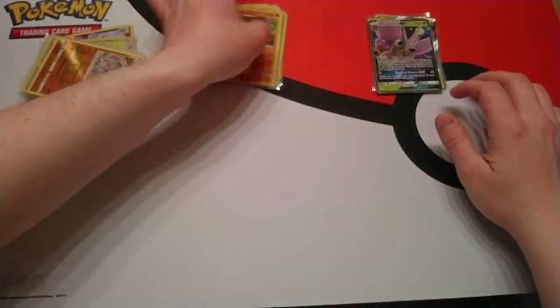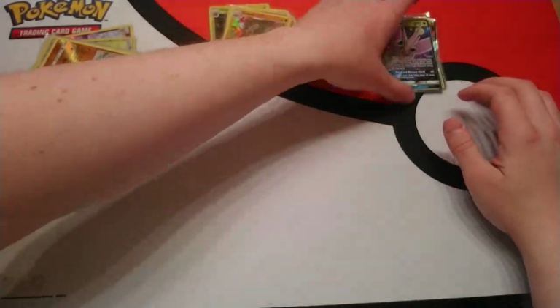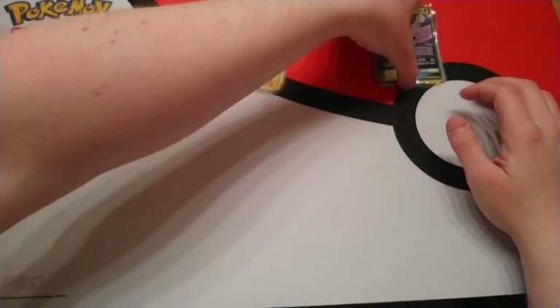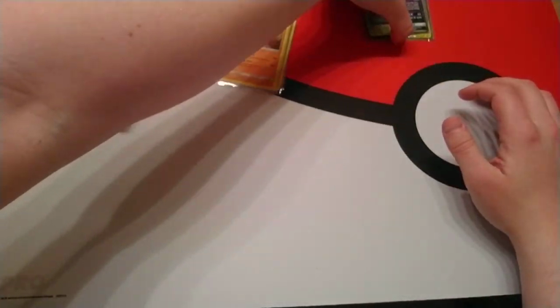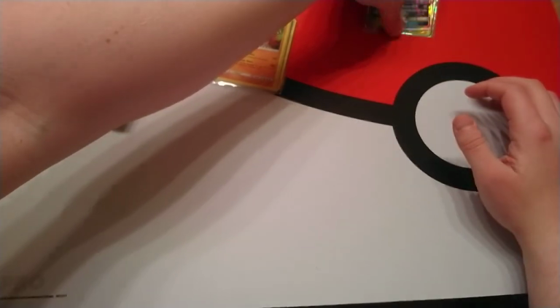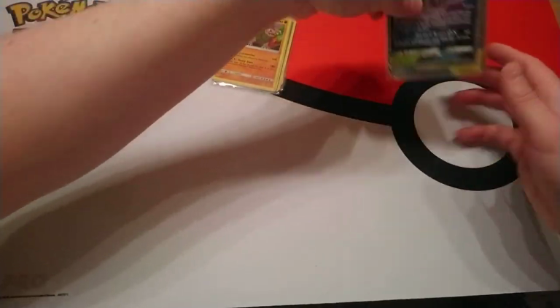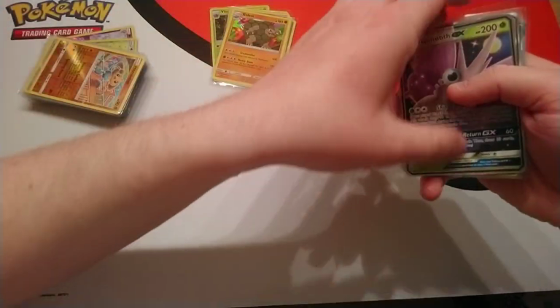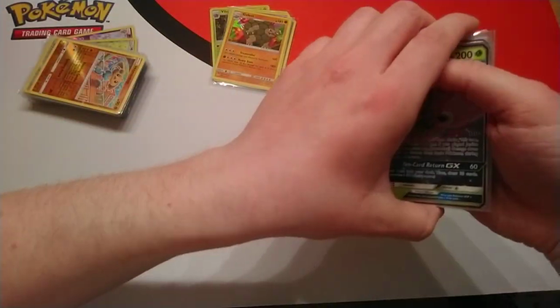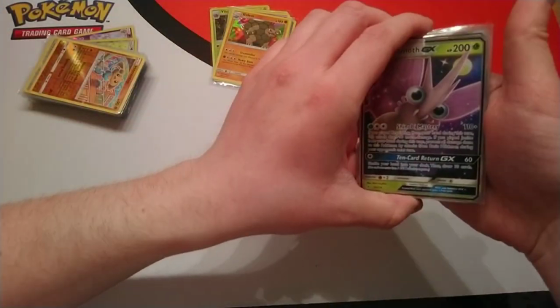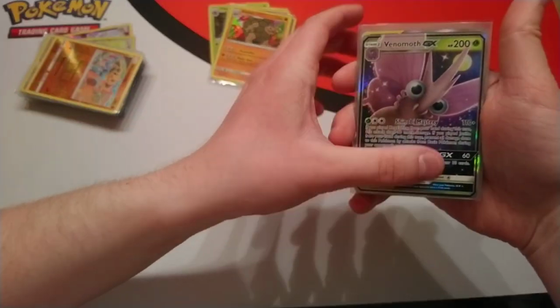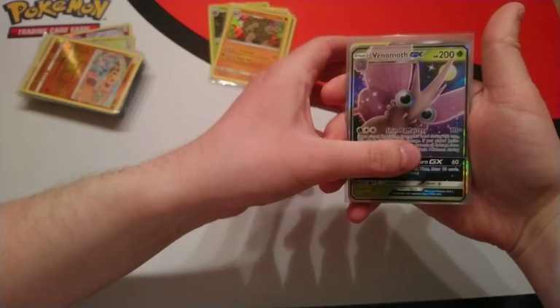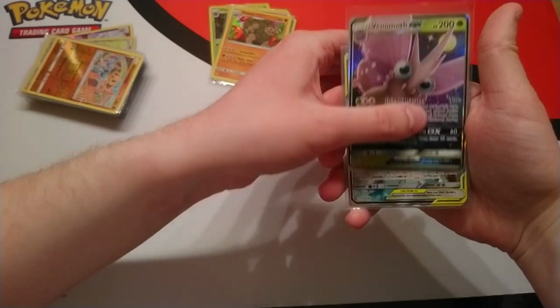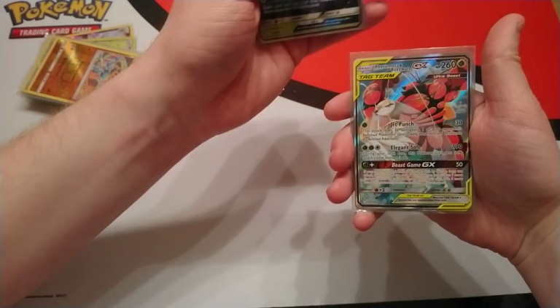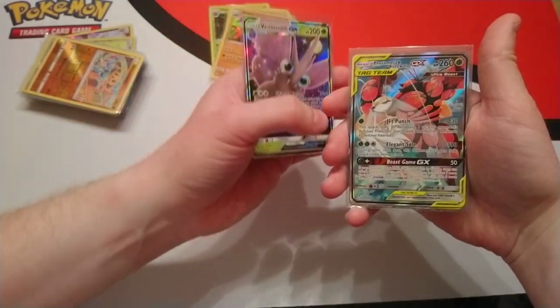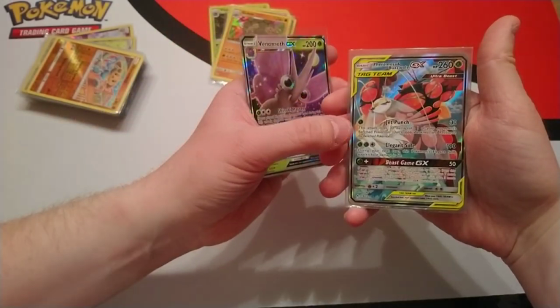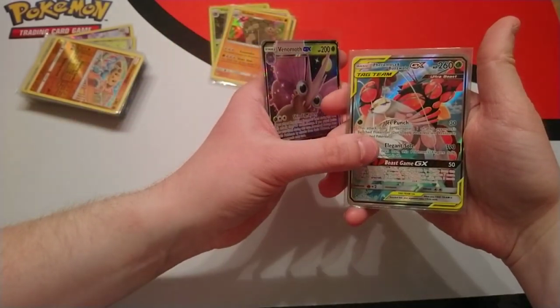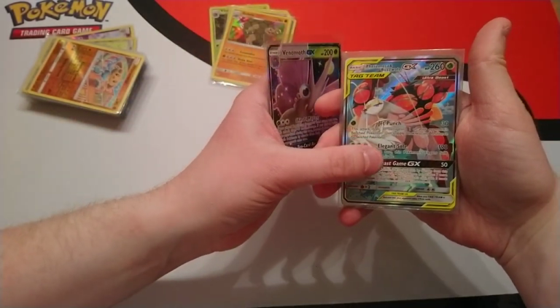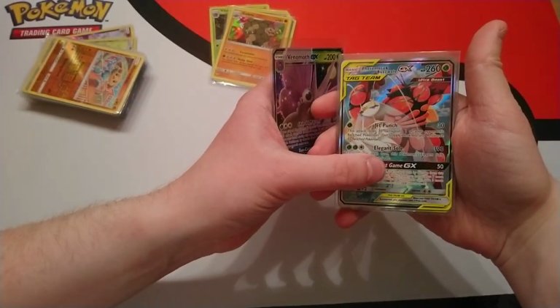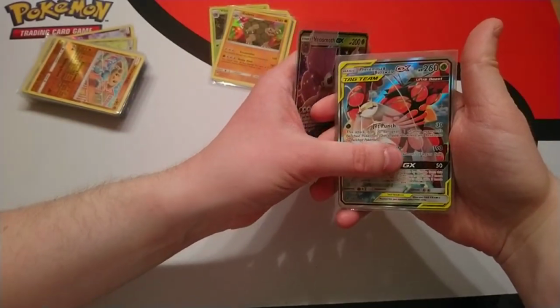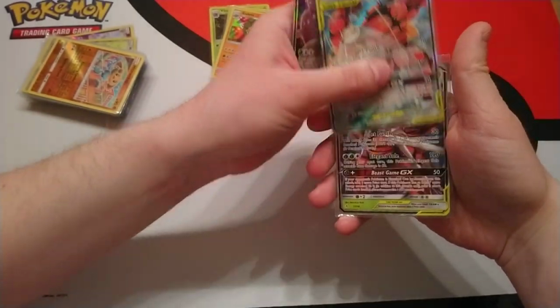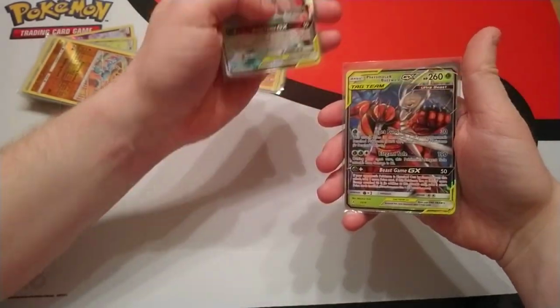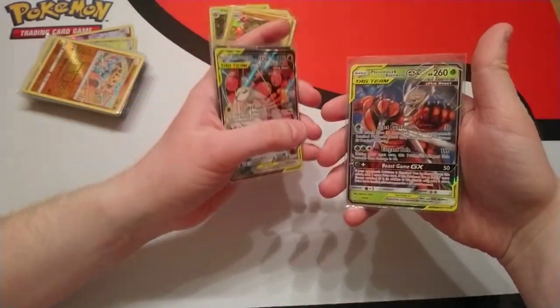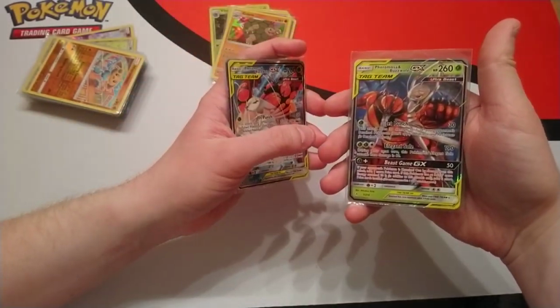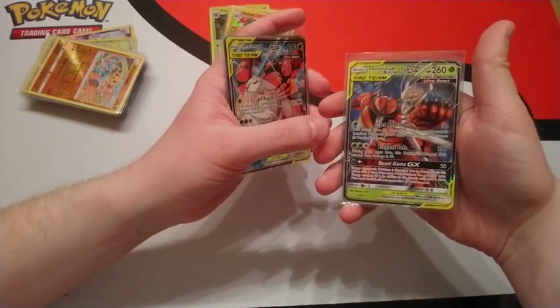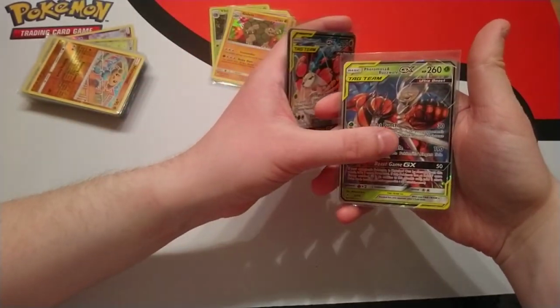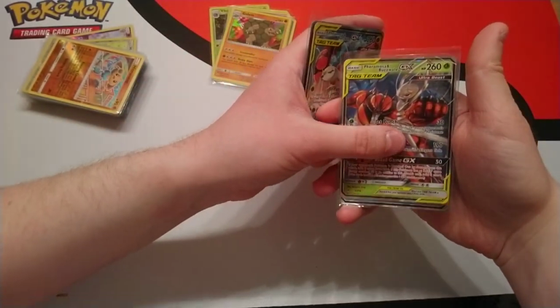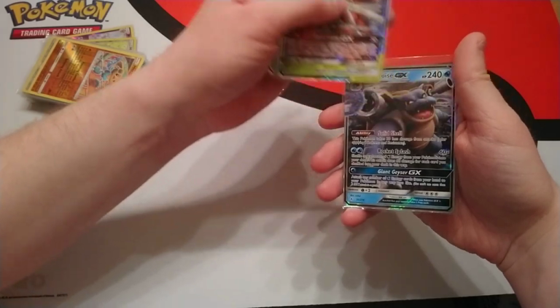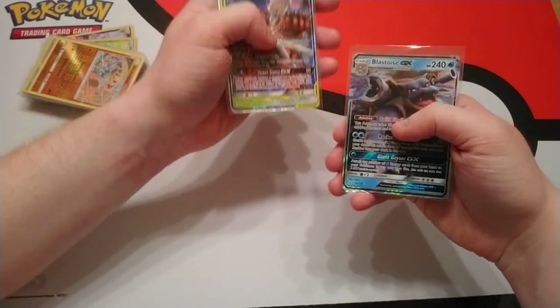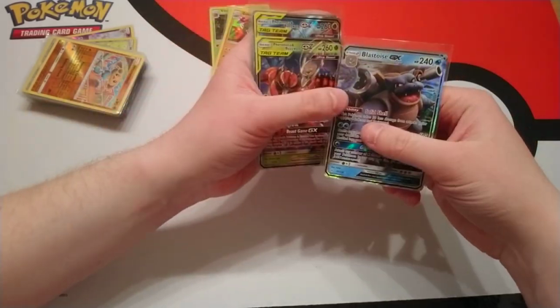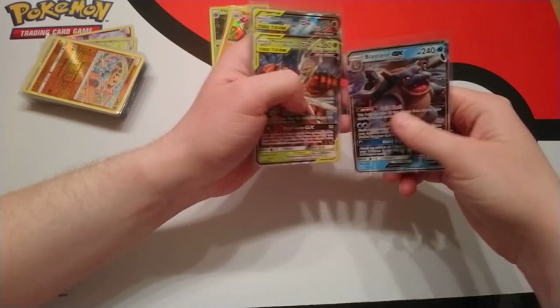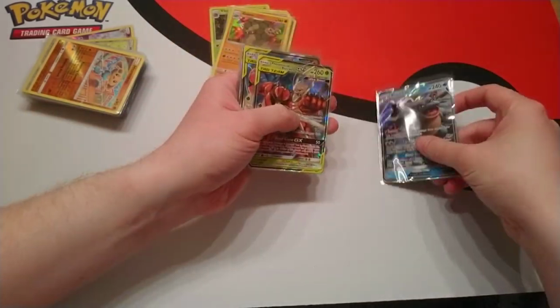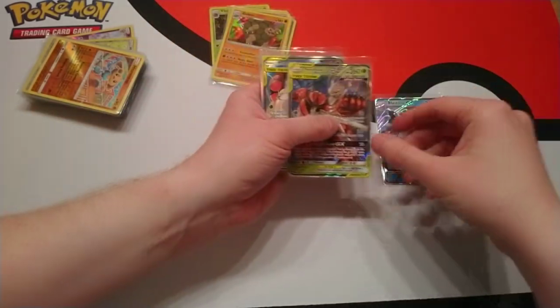And then our hits for the box were: Venomoth GX, Formosa and BuzzBall Alternate Art, Formosa and BuzzBall Tag Team, and a Blastoise GX.